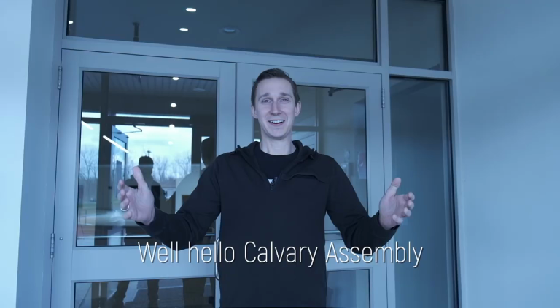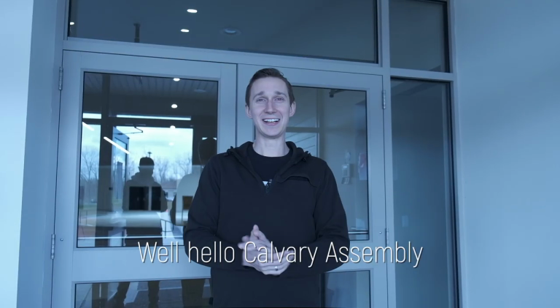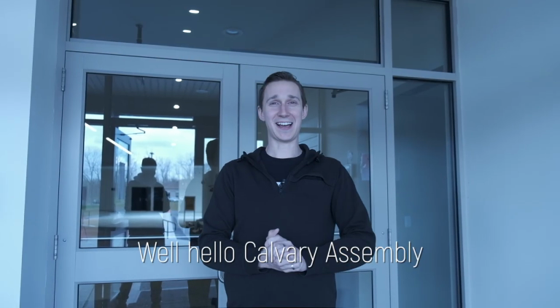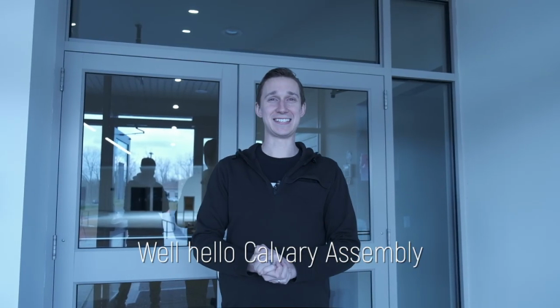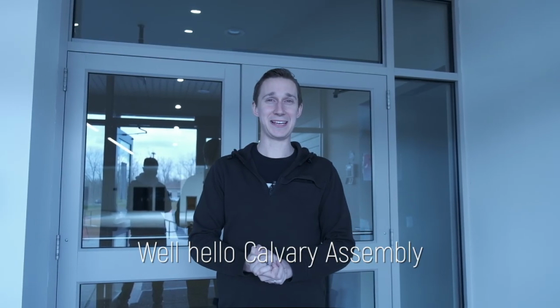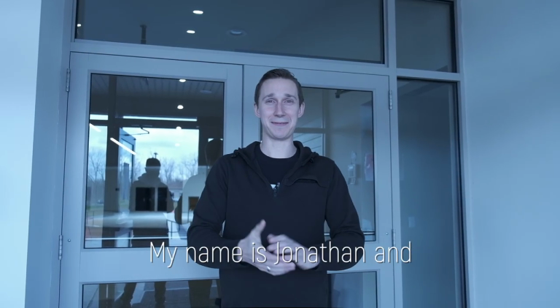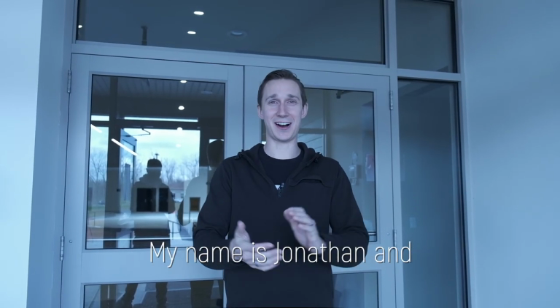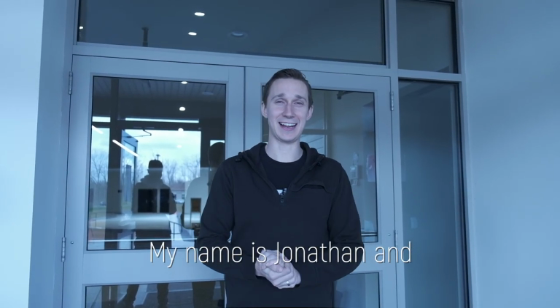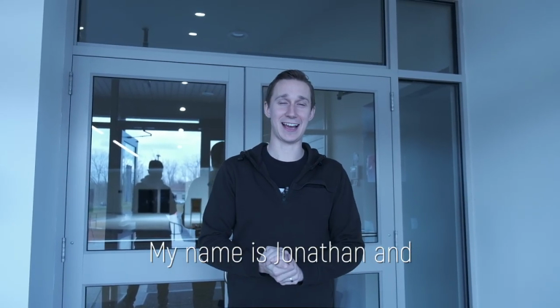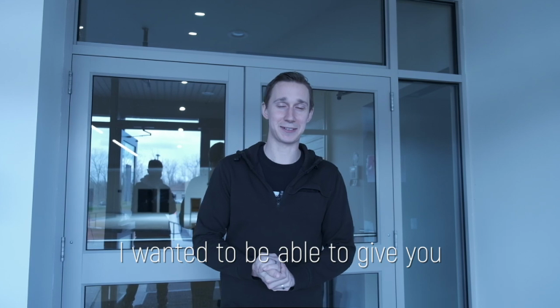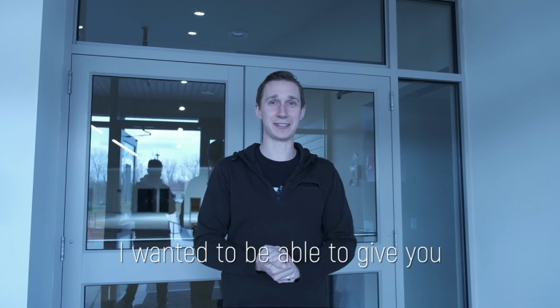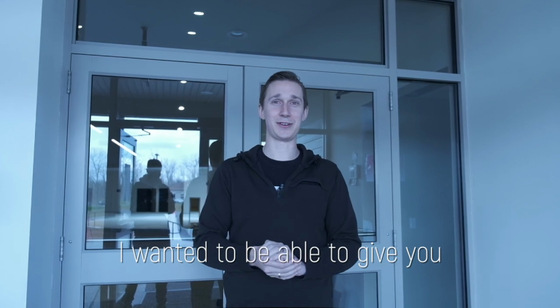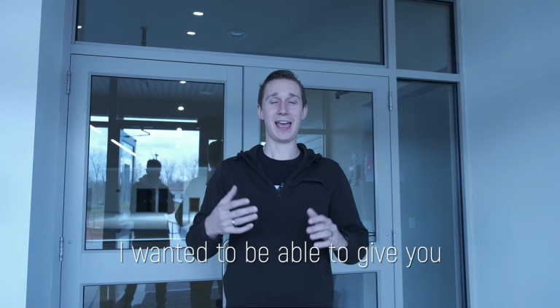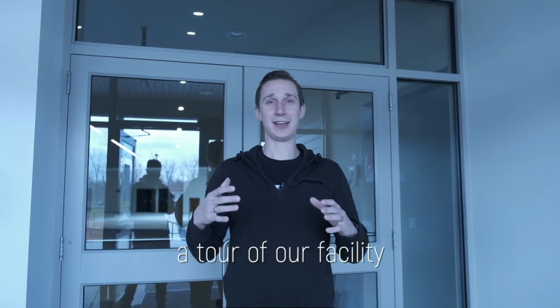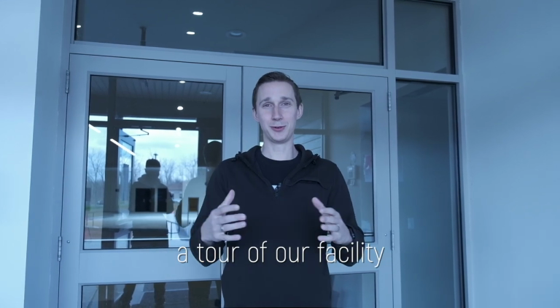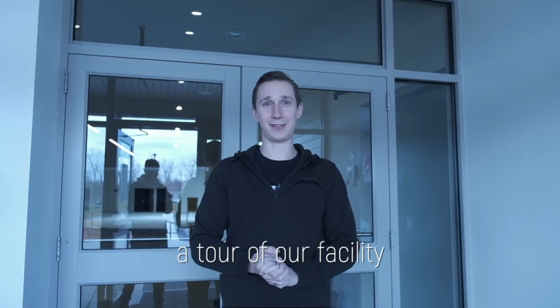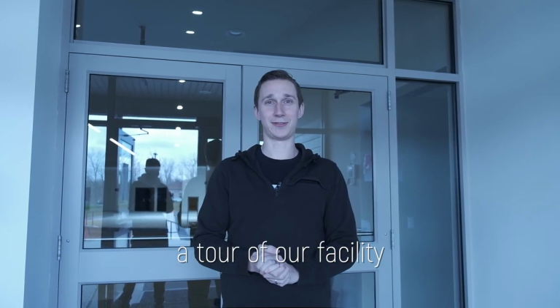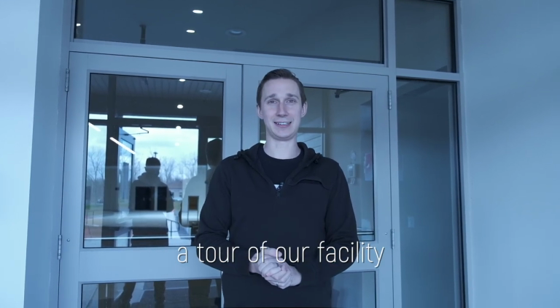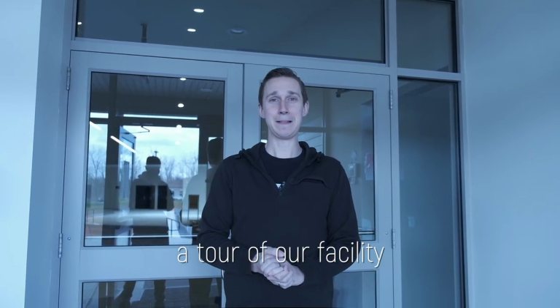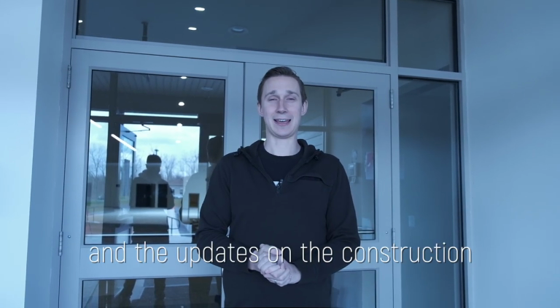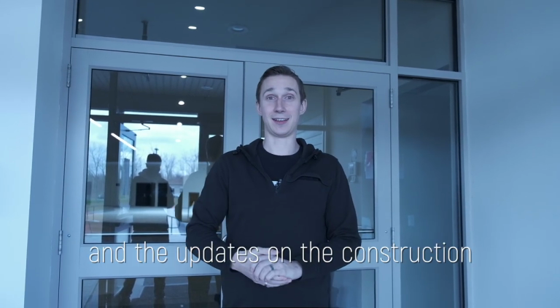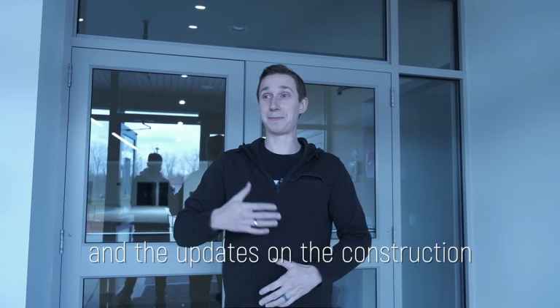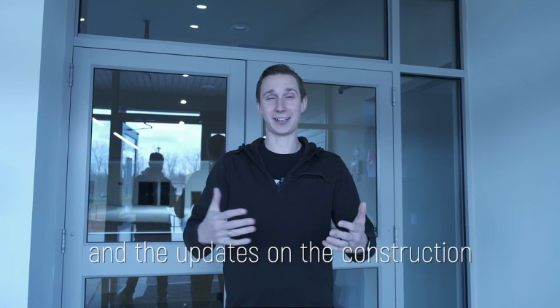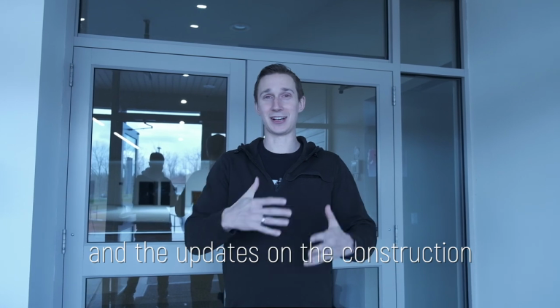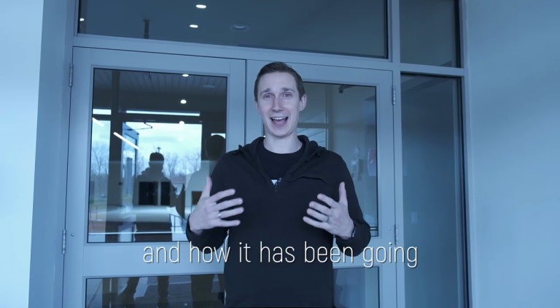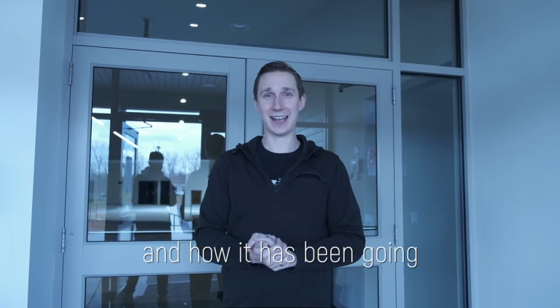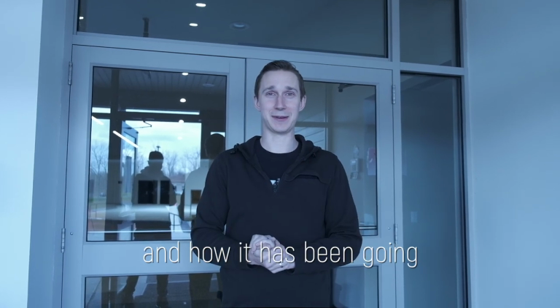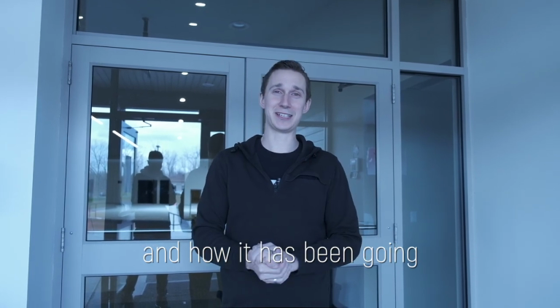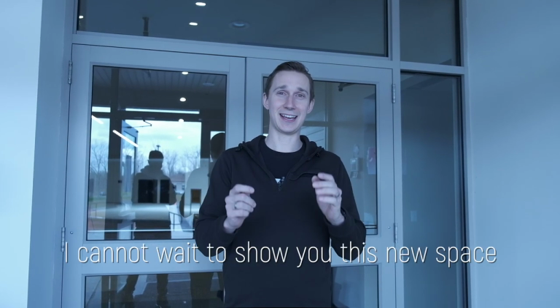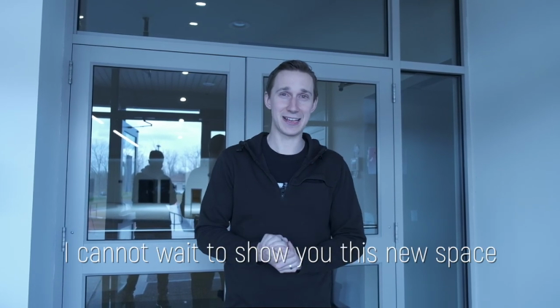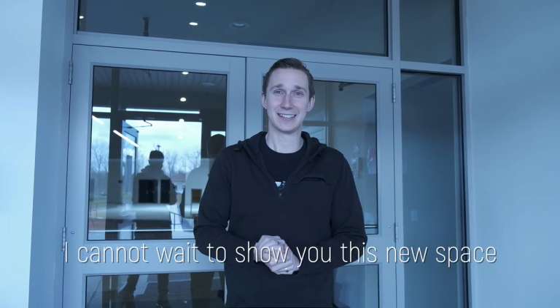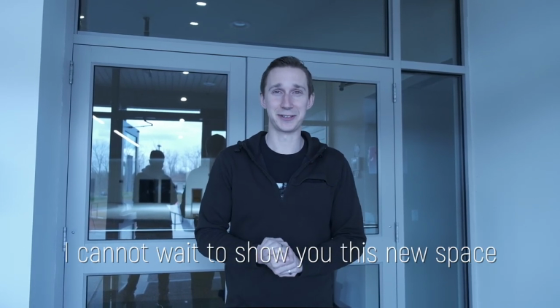Hello Calvary Assembly, my name is Jonathan and I wanted to give you a tour of our facility and the updates on the construction and how it has been going. I cannot wait to show you this new space, so come on in.